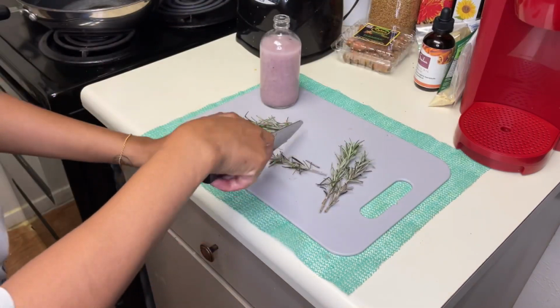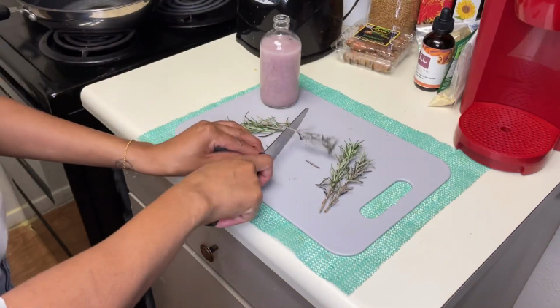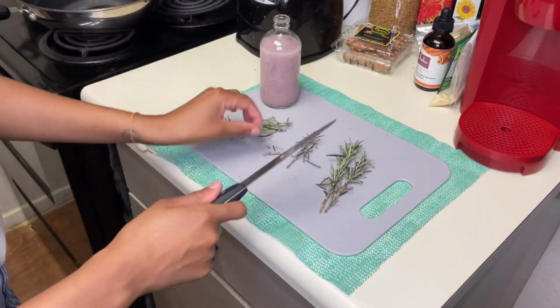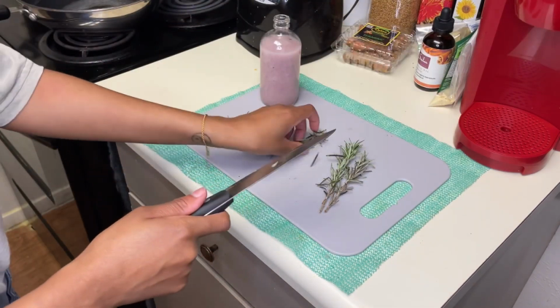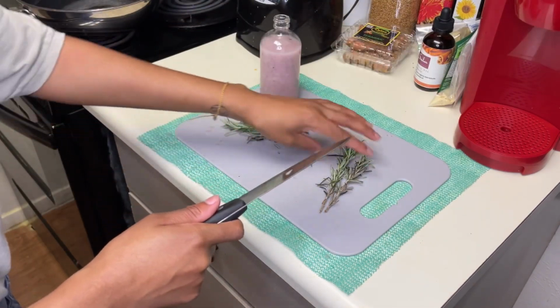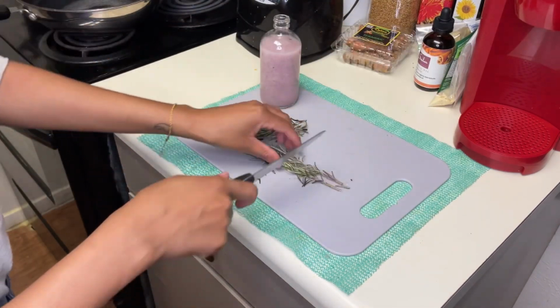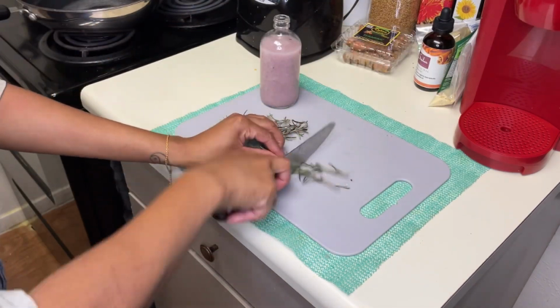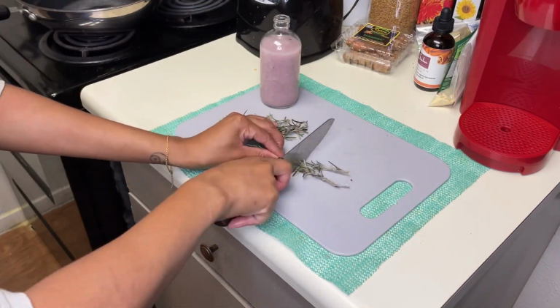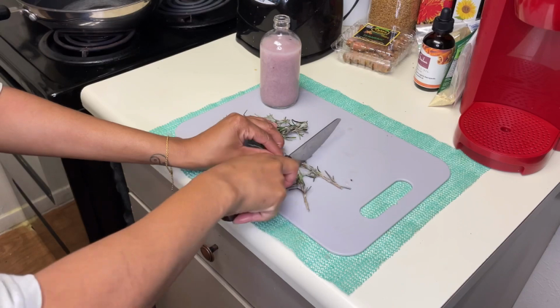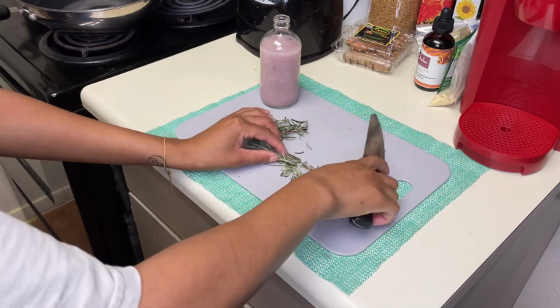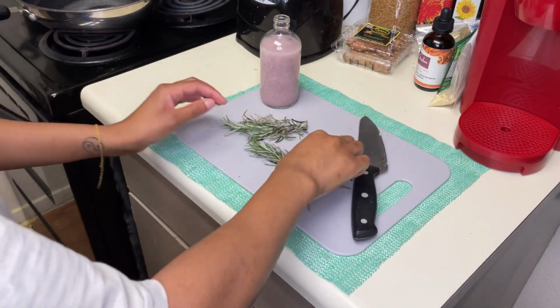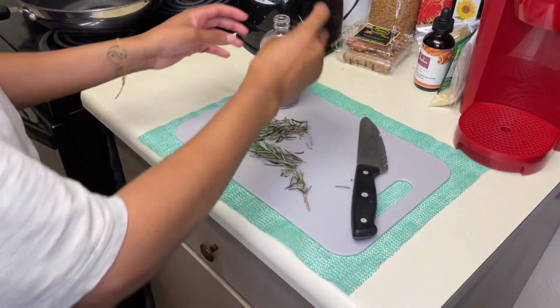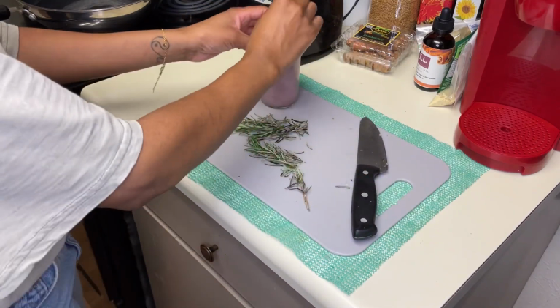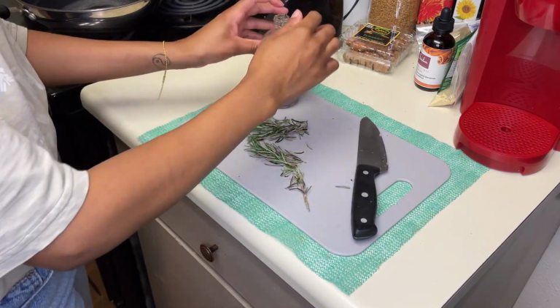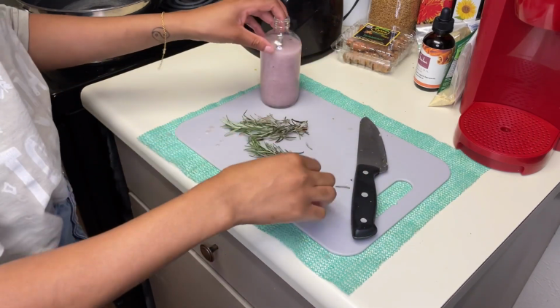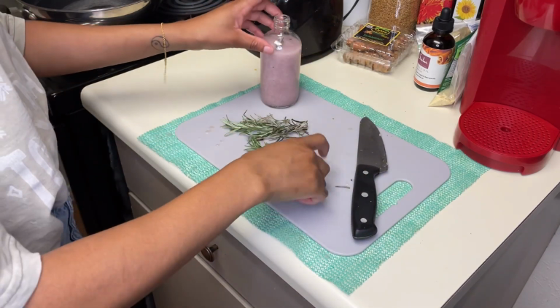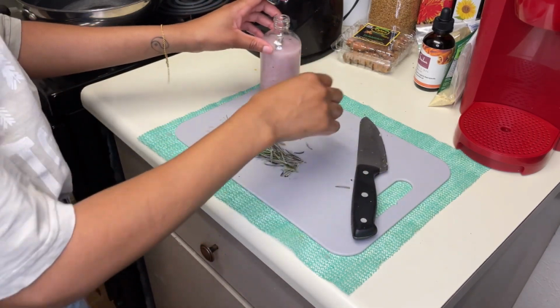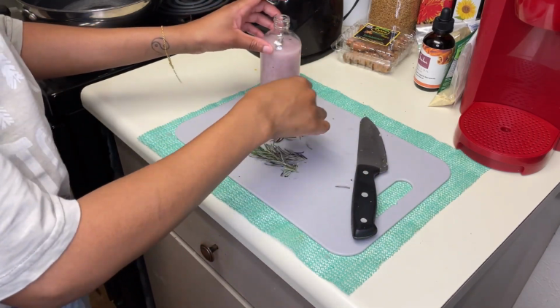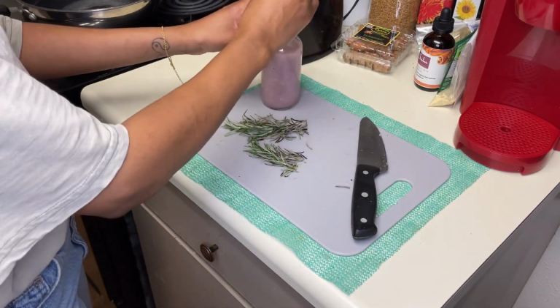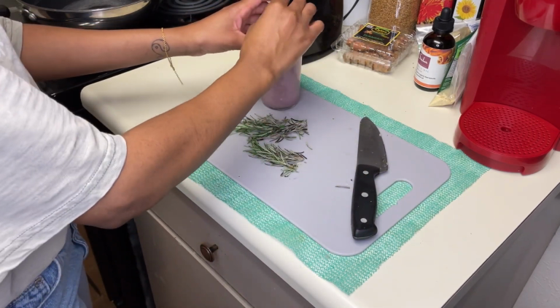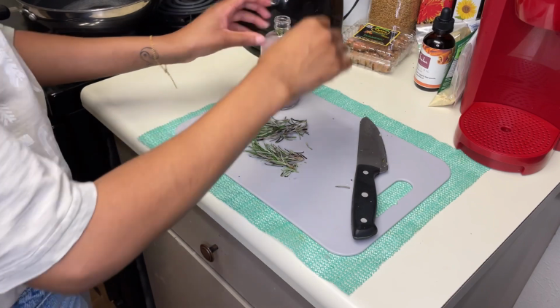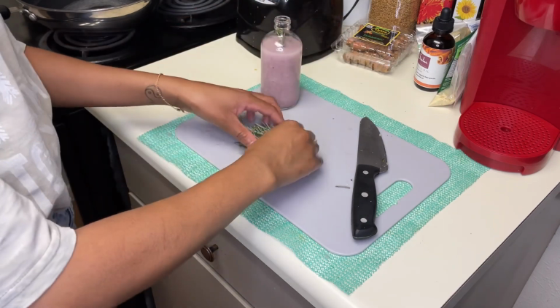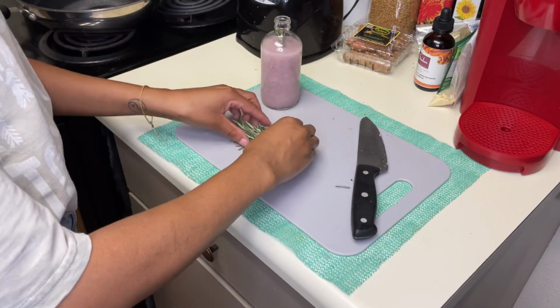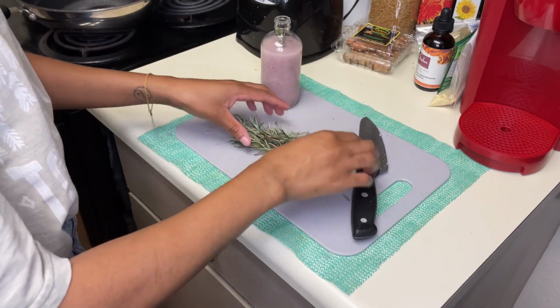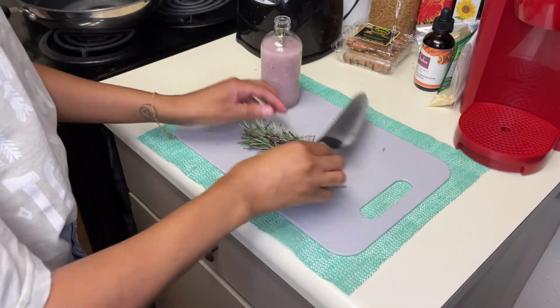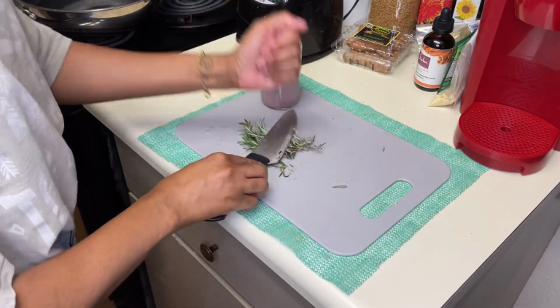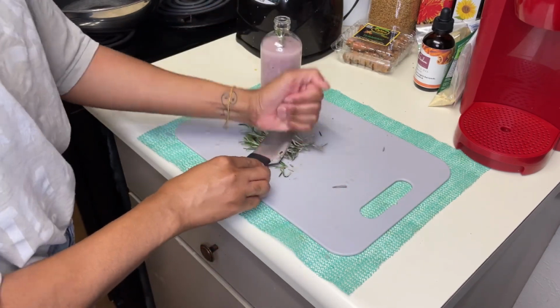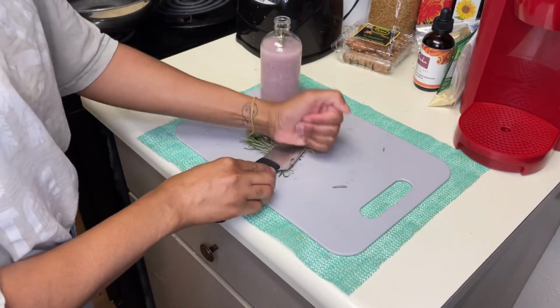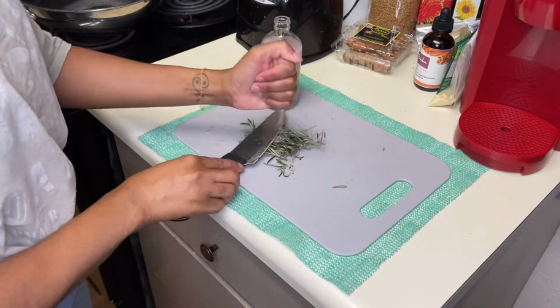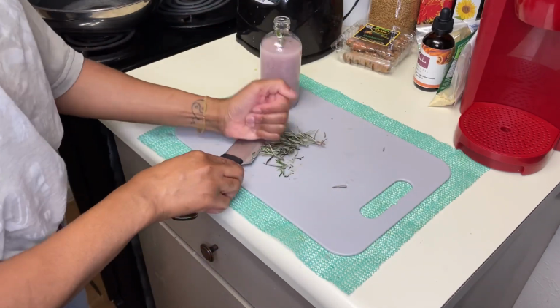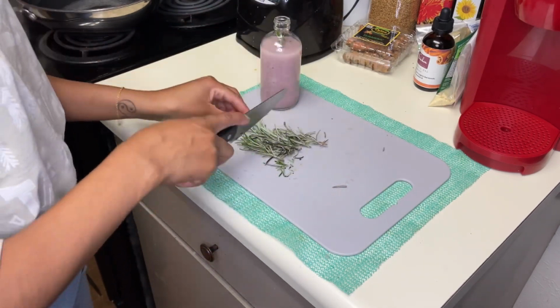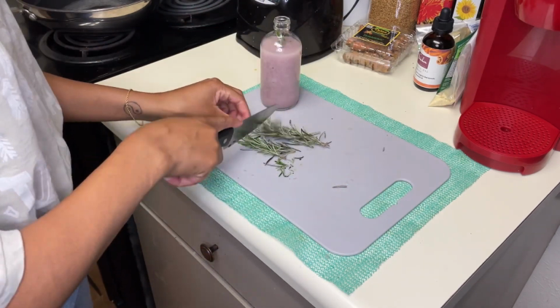Afterwards, I'm going to be adding some rosemary — yes, more rosemary. We are going to be serious about growing our hair back nice and strong. I'm going to be cutting up the rosemary as well as pinching the leaves to help some of the oils to escape.